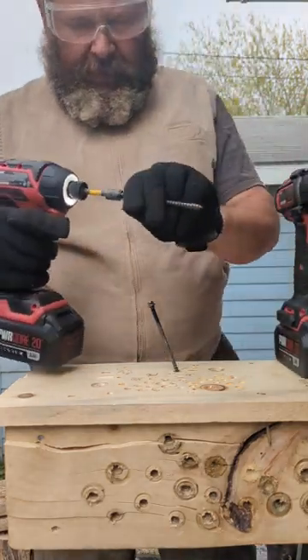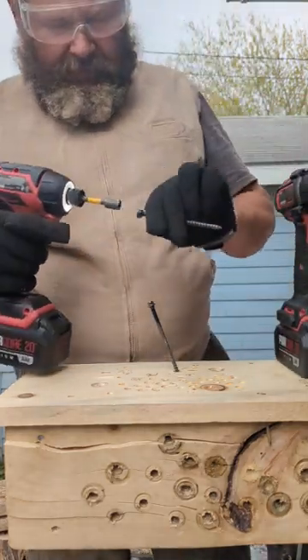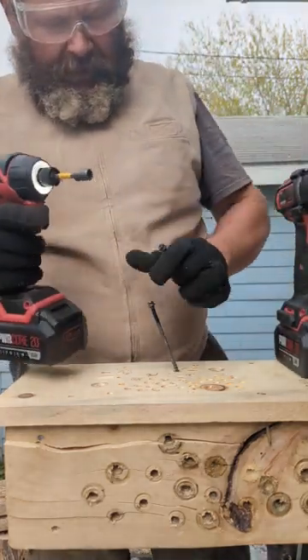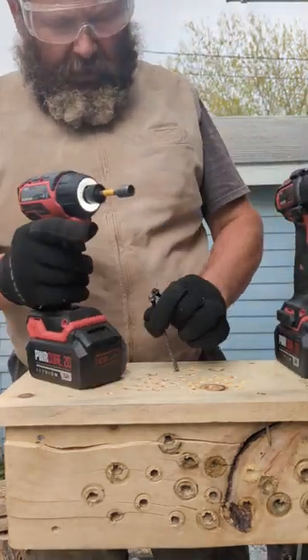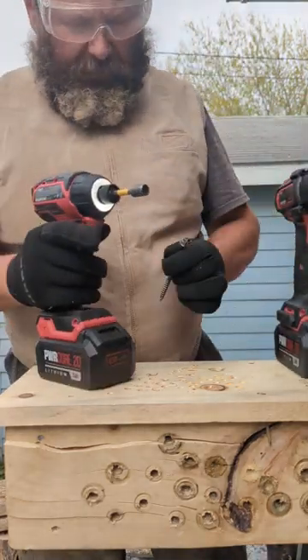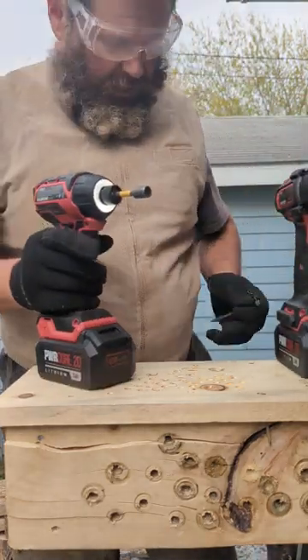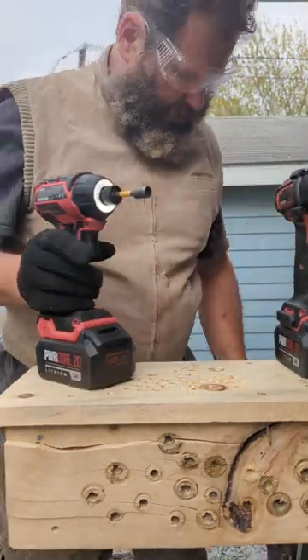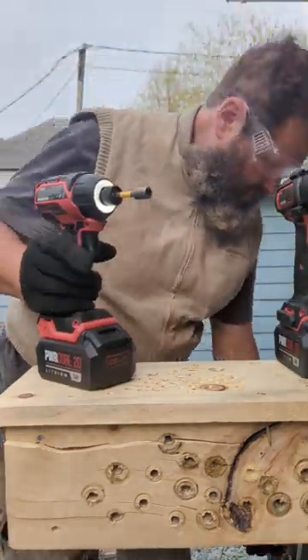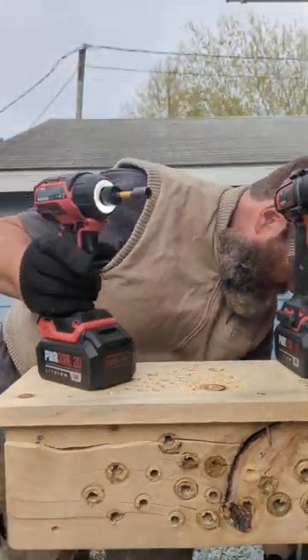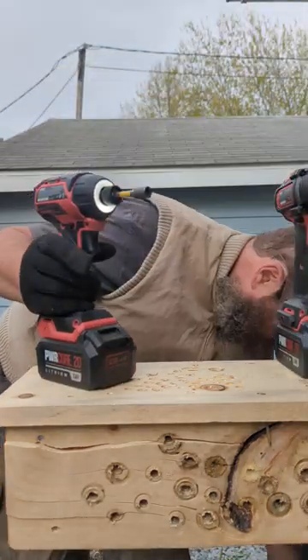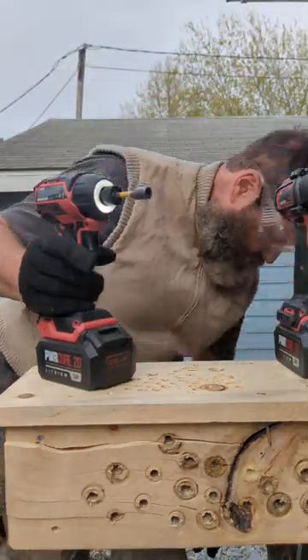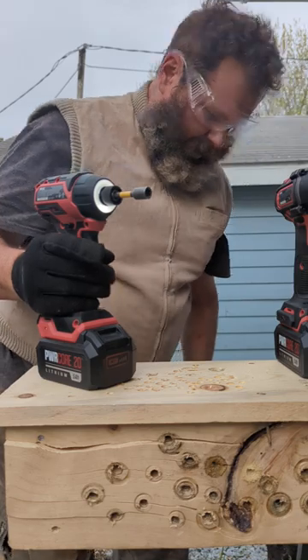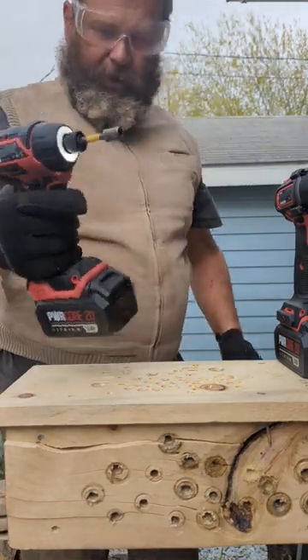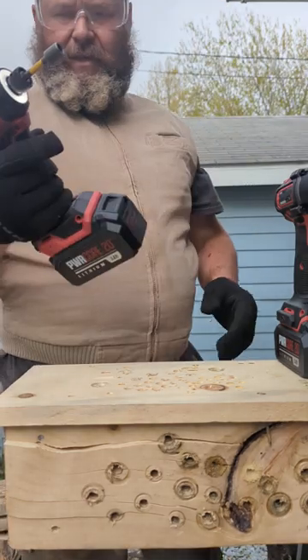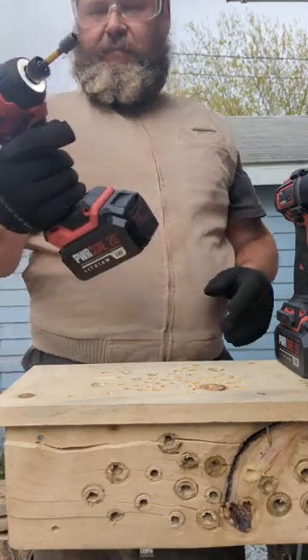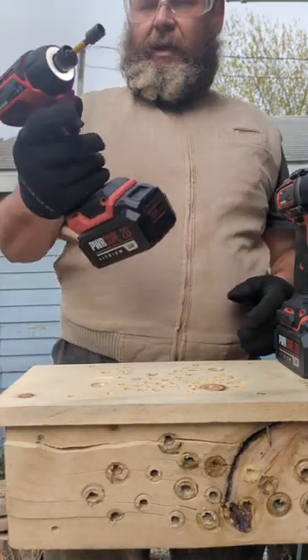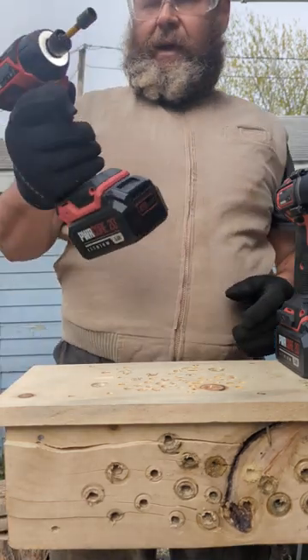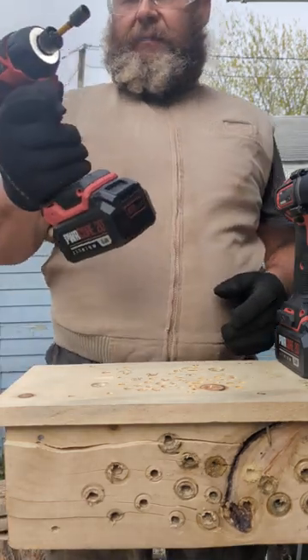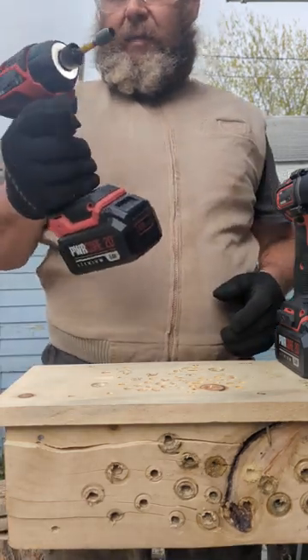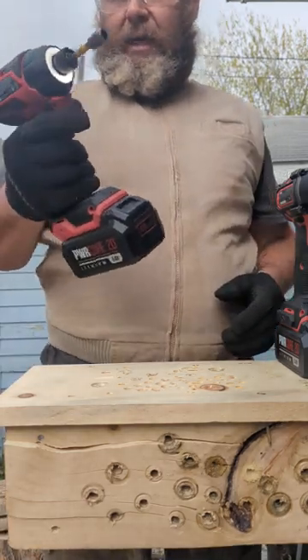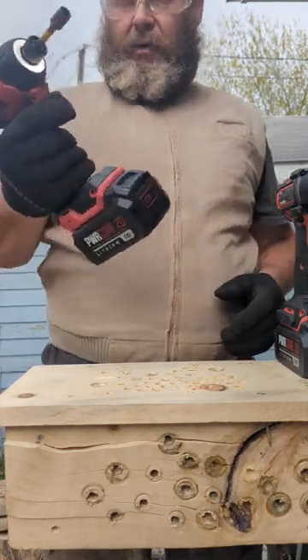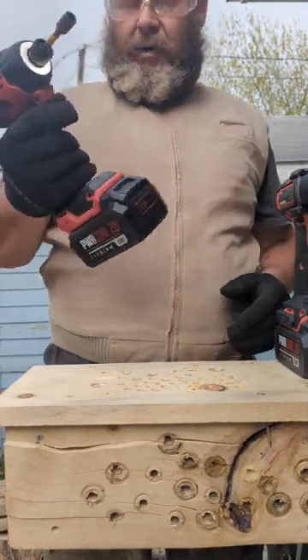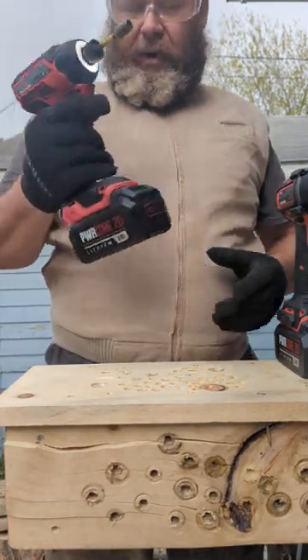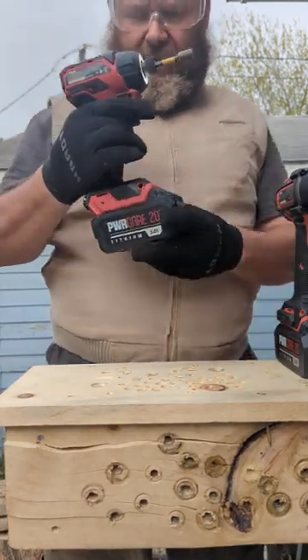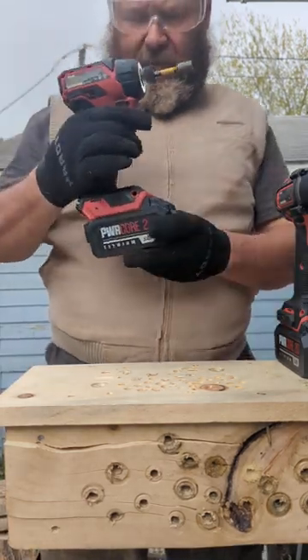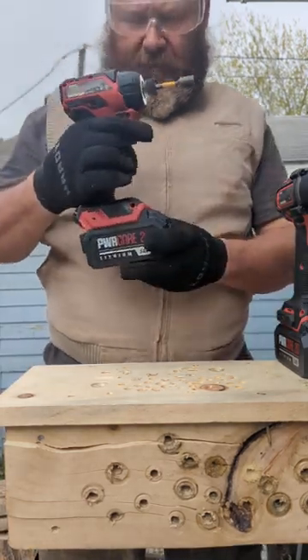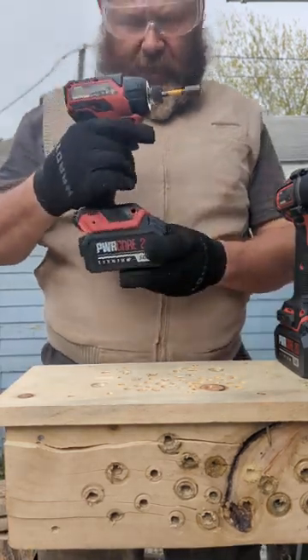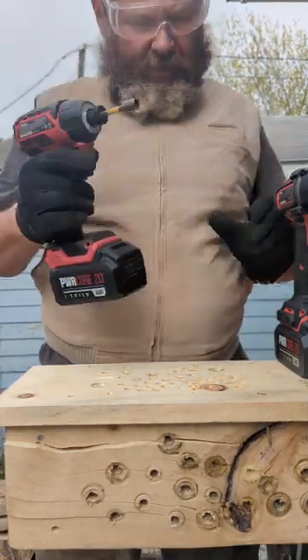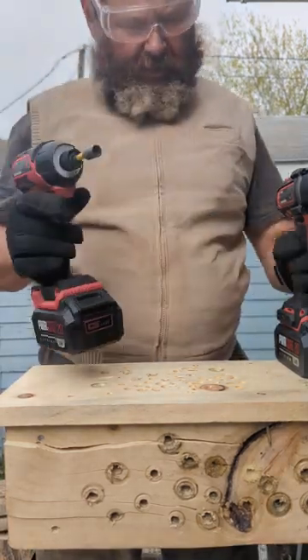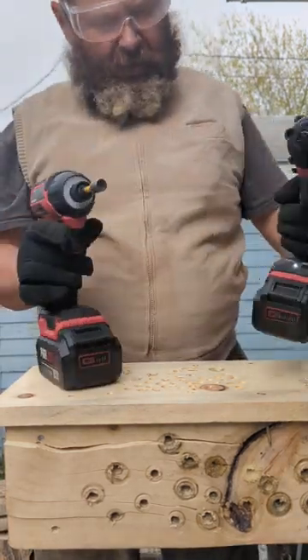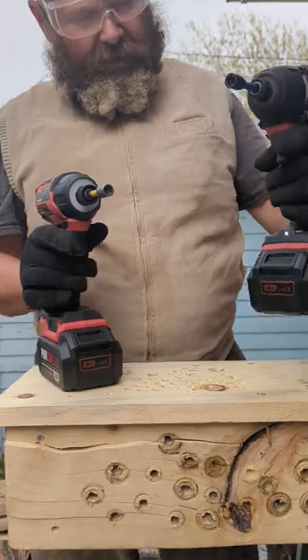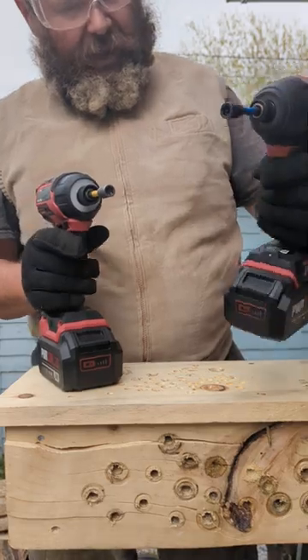I feel these are awful close, even though I know this has more impacts per minute, more RPMs, and it's a 3 speed — this is only a 2 speed.